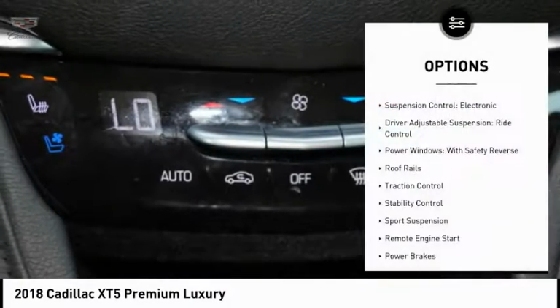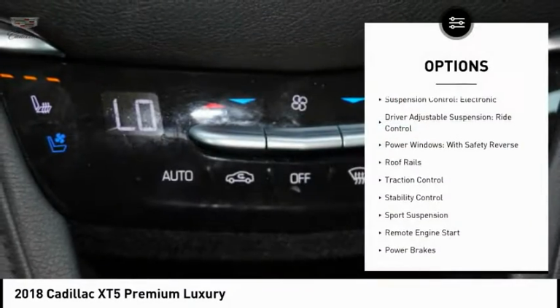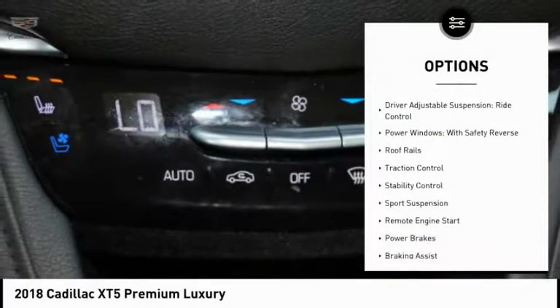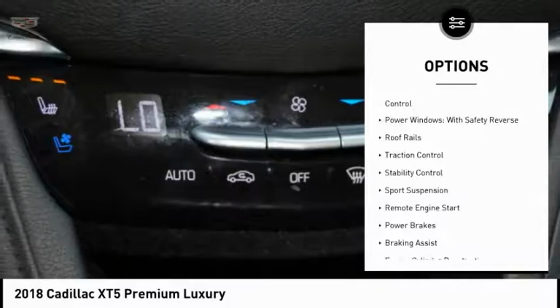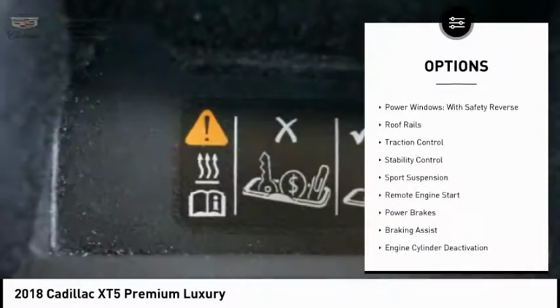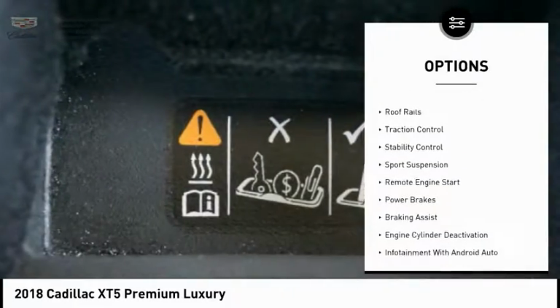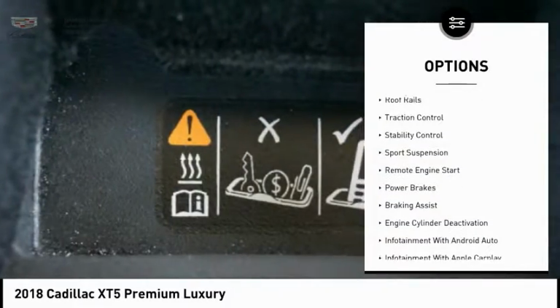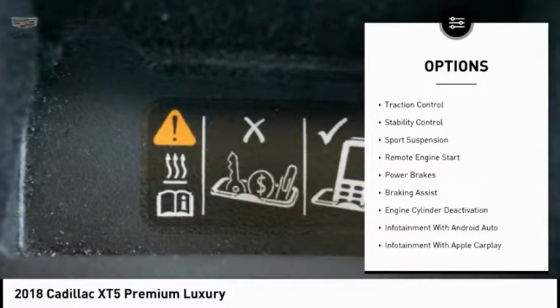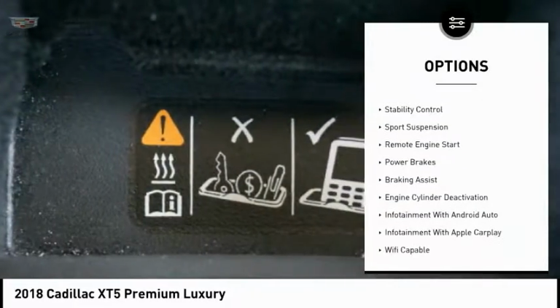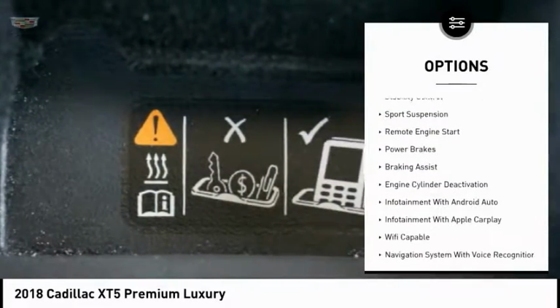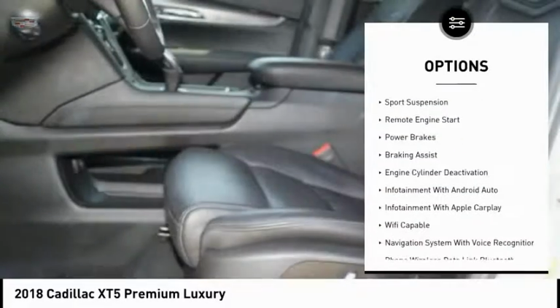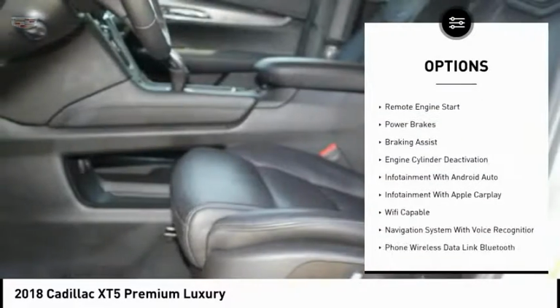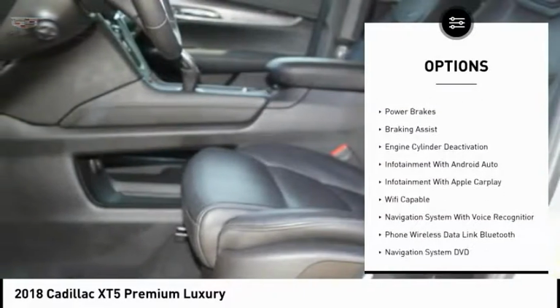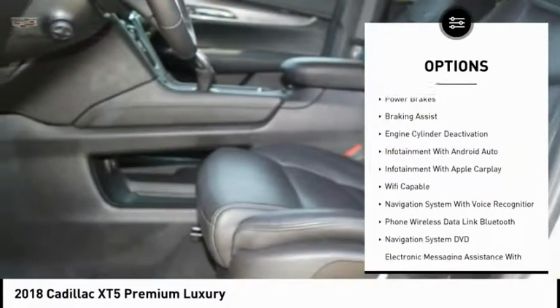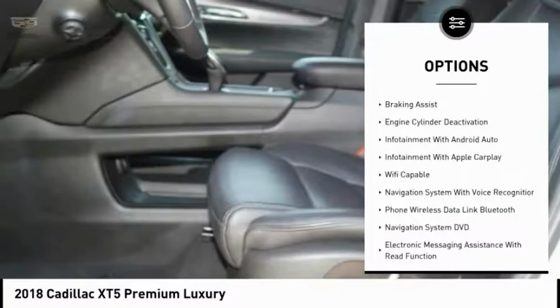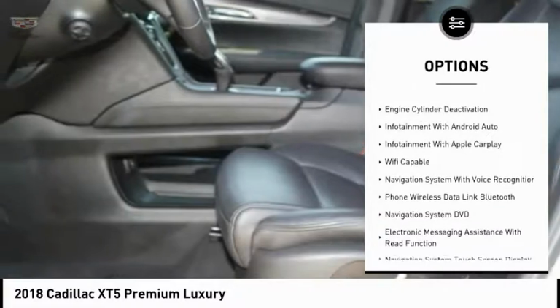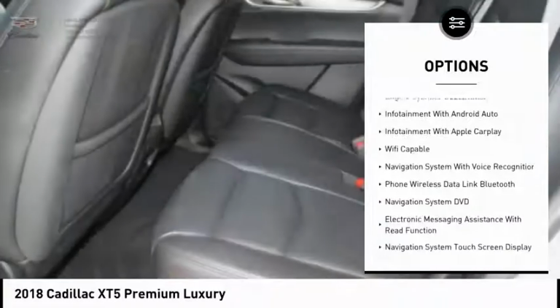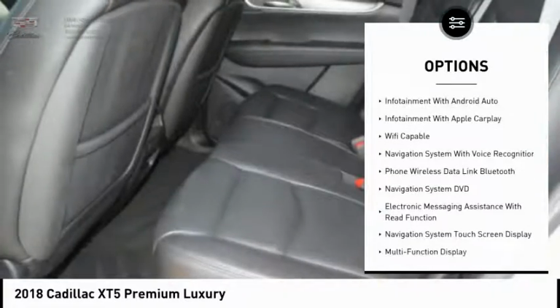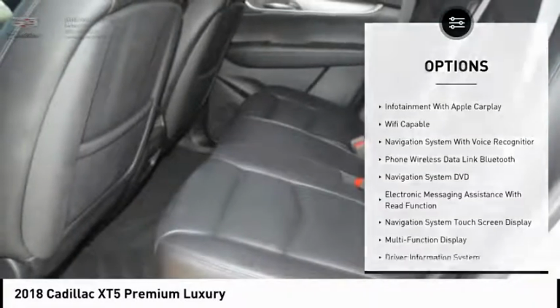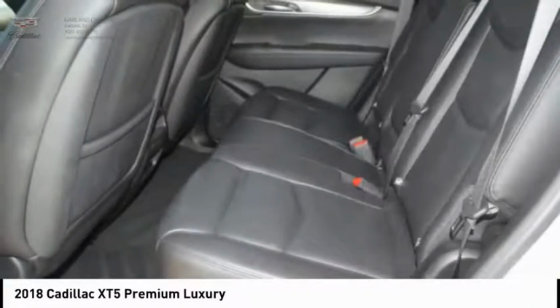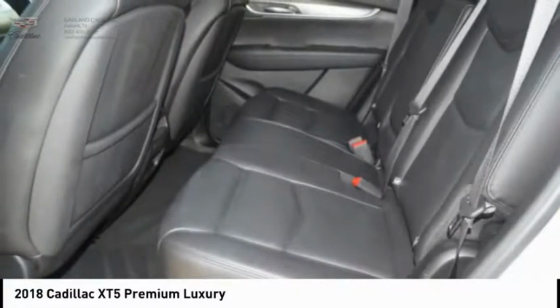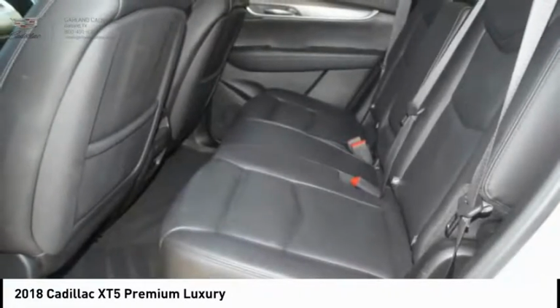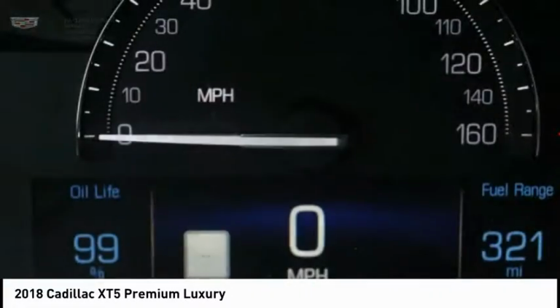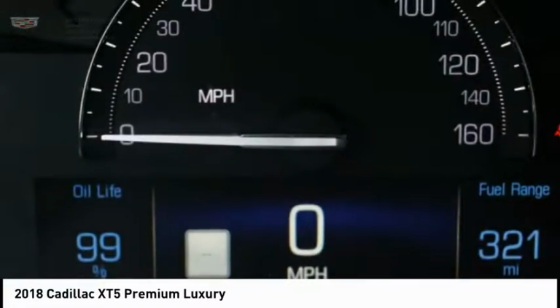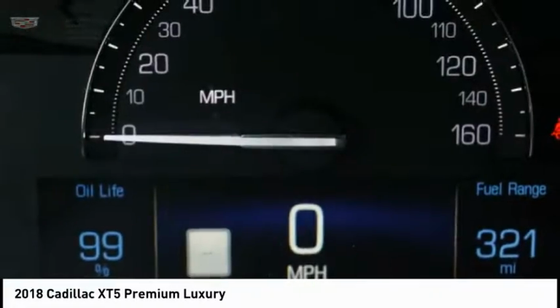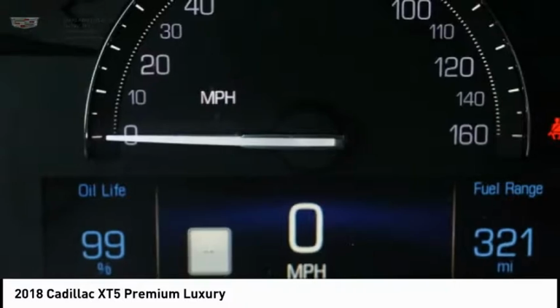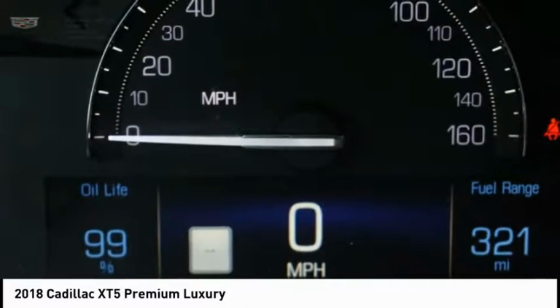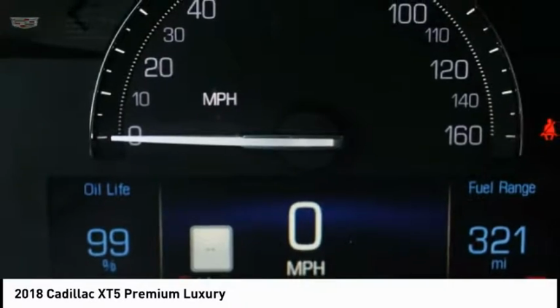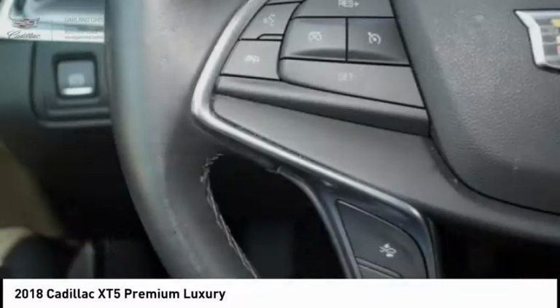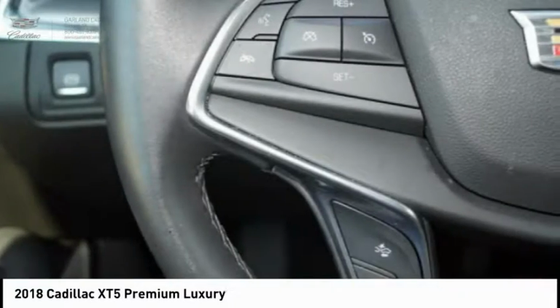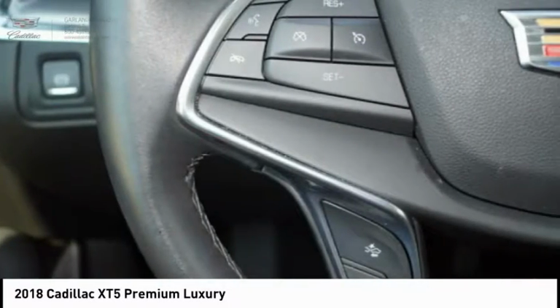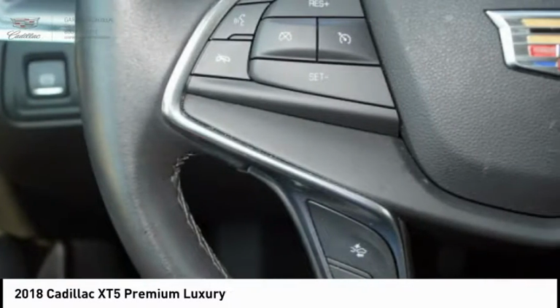Suspension control, electronic driver adjustable suspension, ride control, power windows with safety reverse, roof rails, traction control, stability control, sport suspension, remote engine start, power brakes, and braking assist.